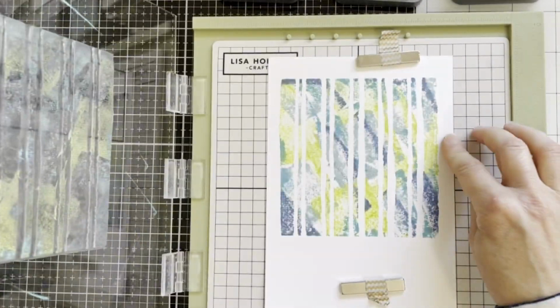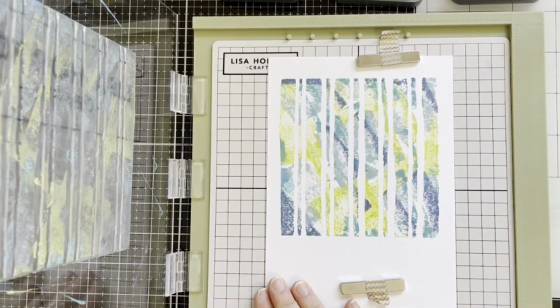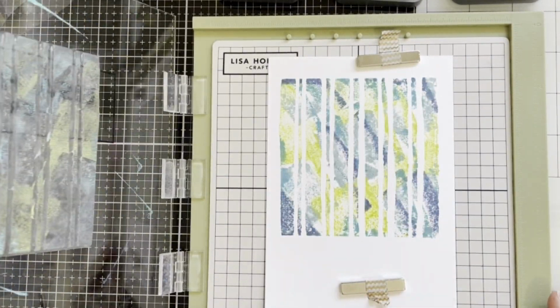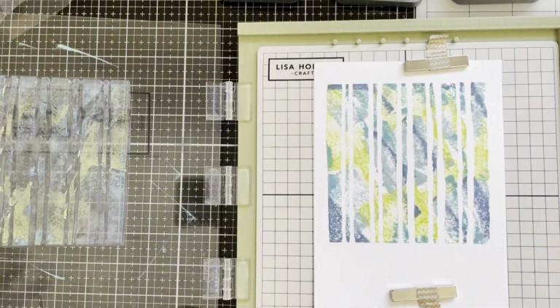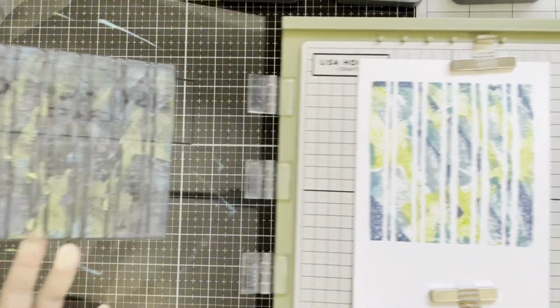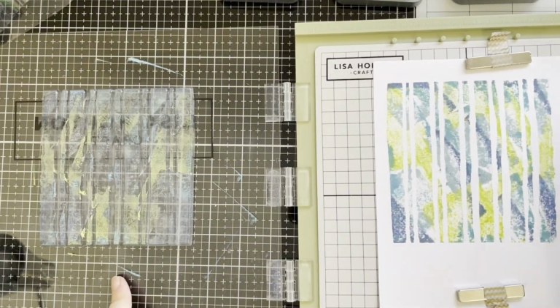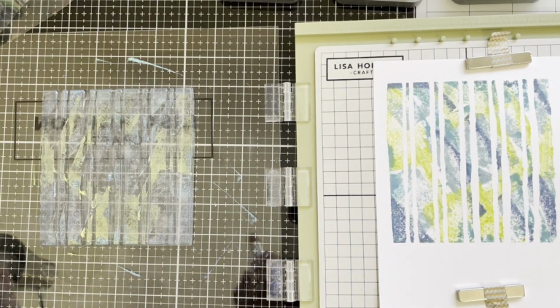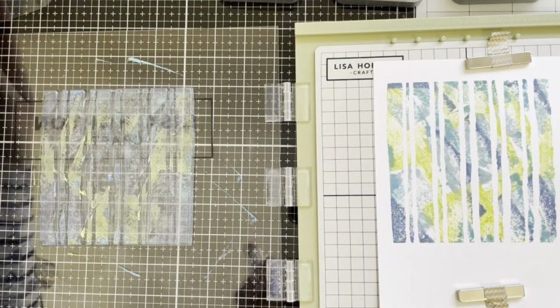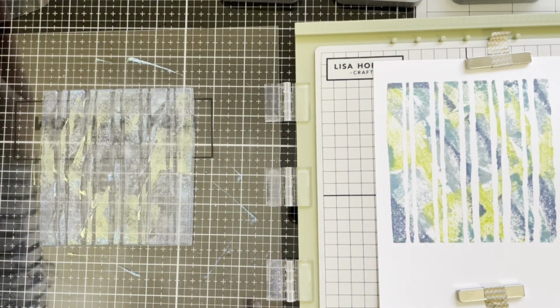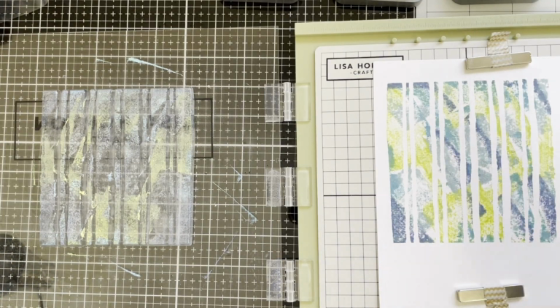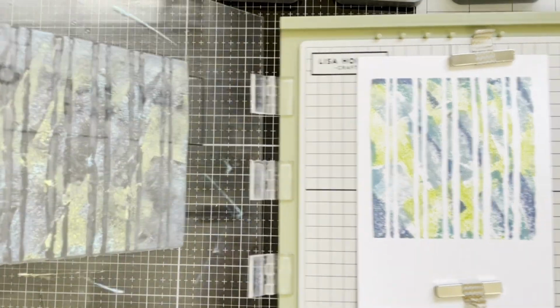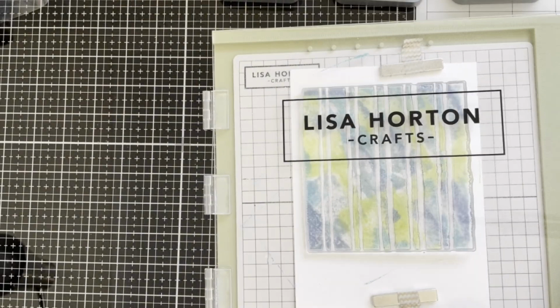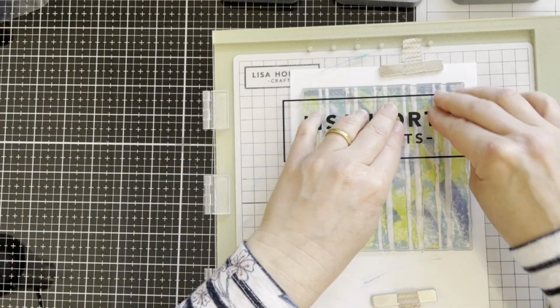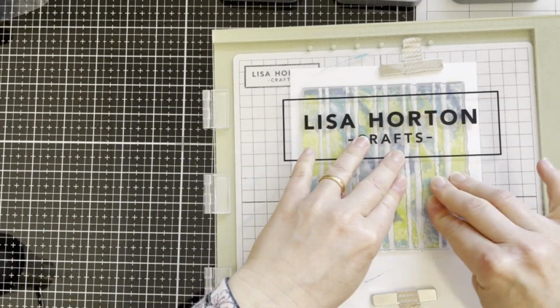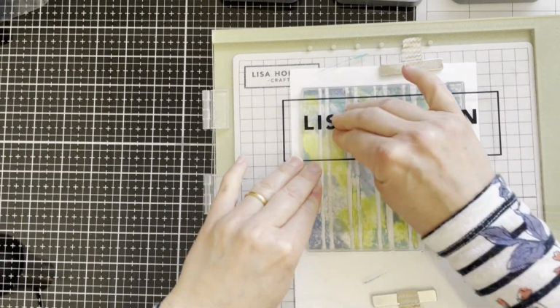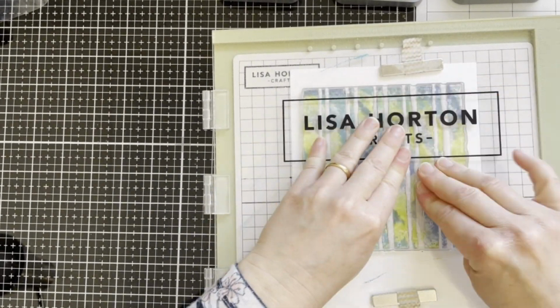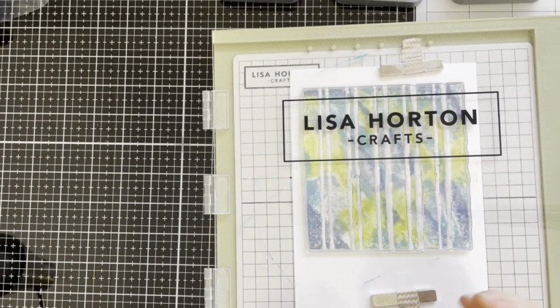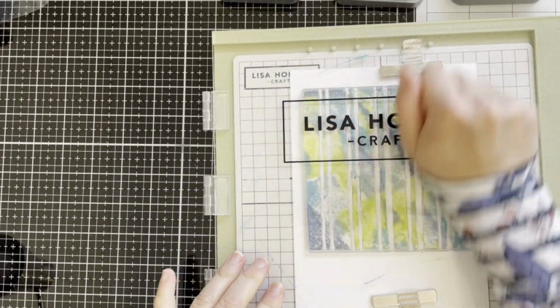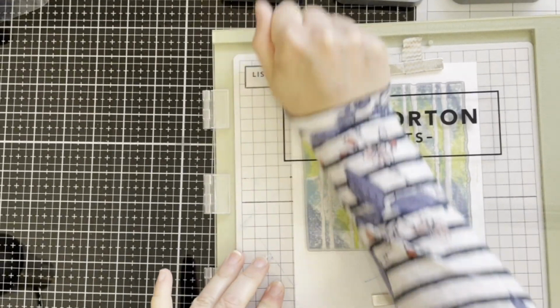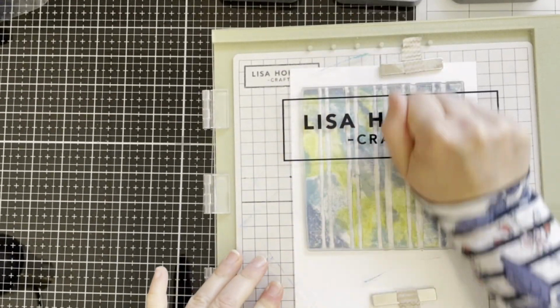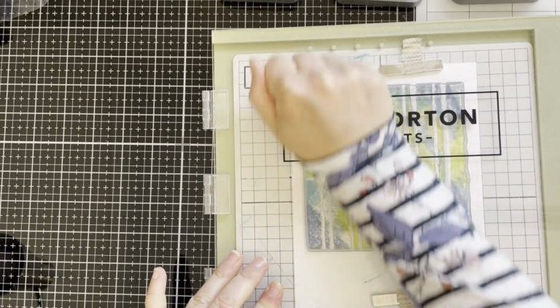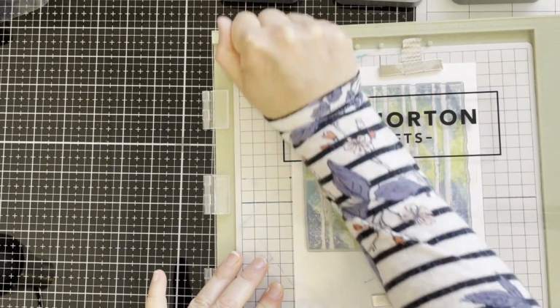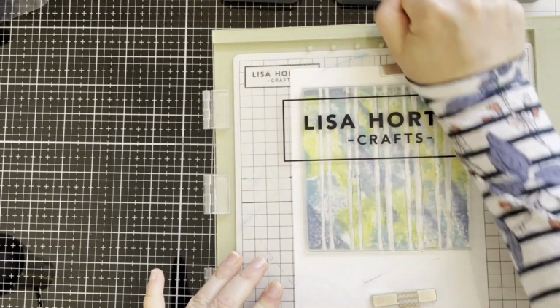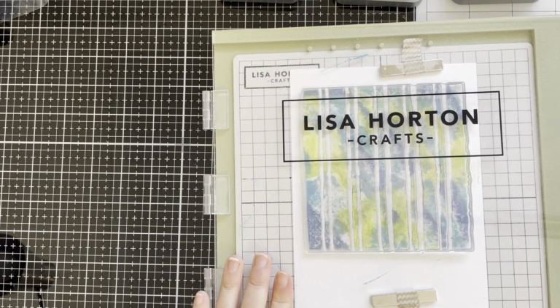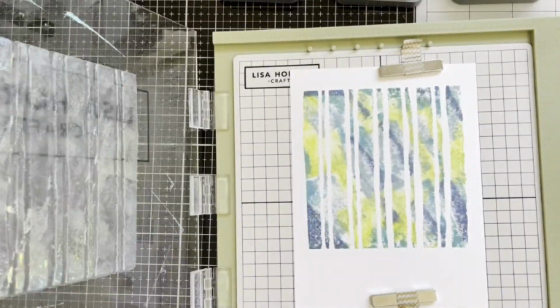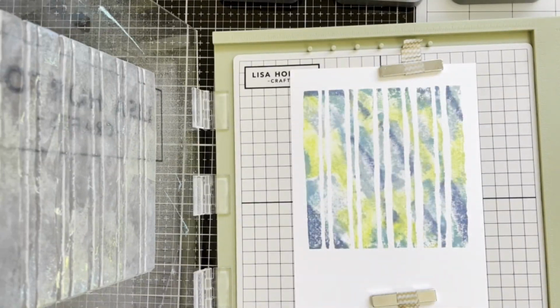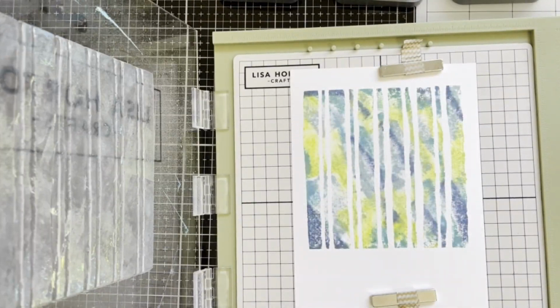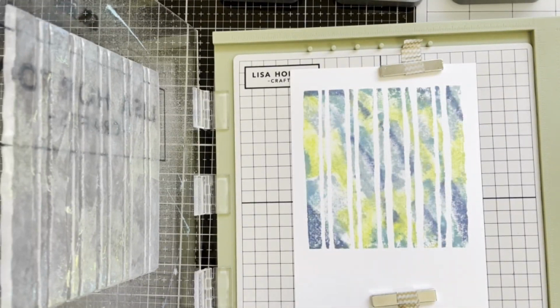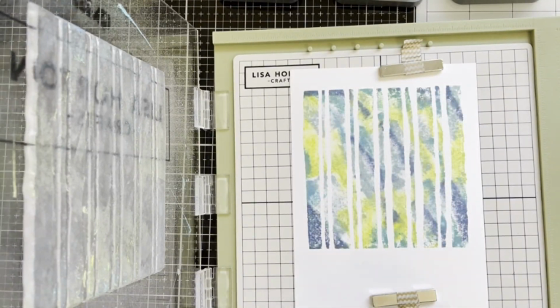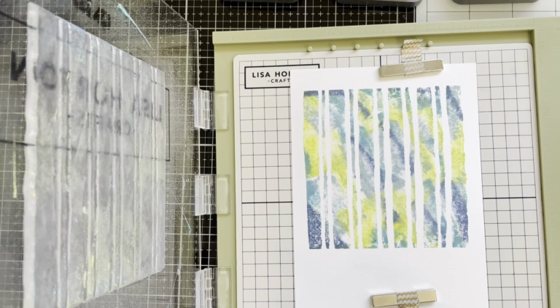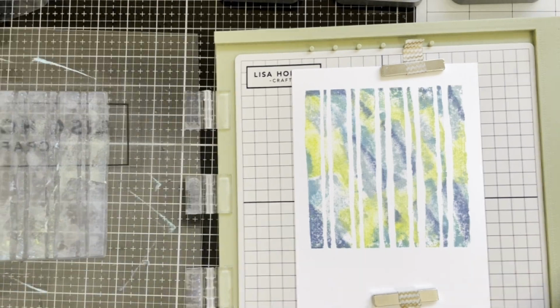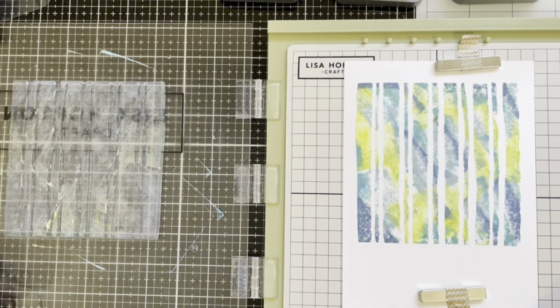Continuing to stamp, spraying a little bit of water. And here is the background.